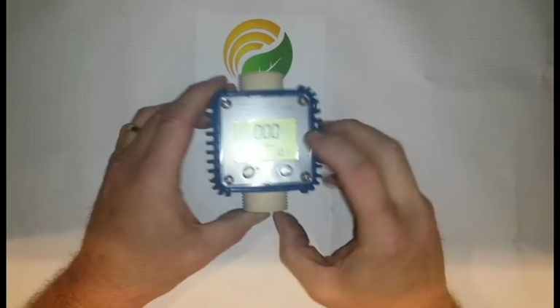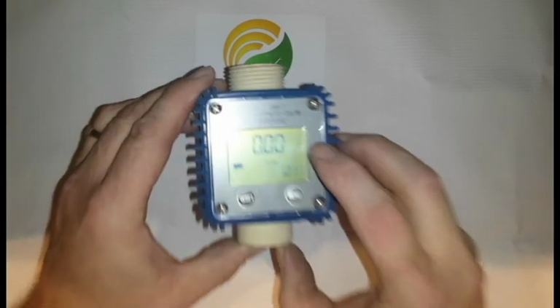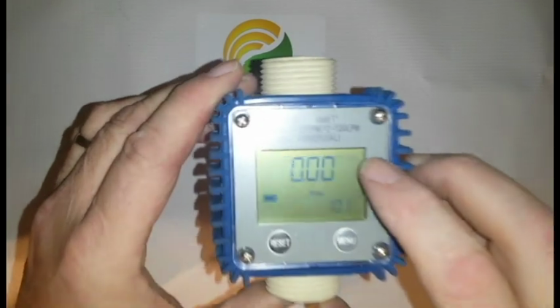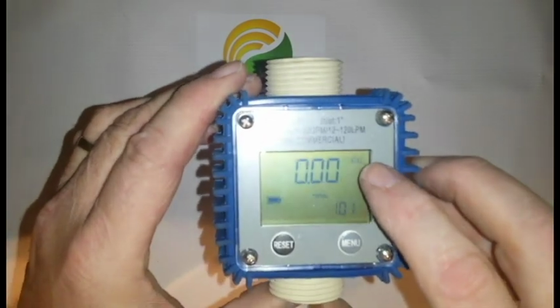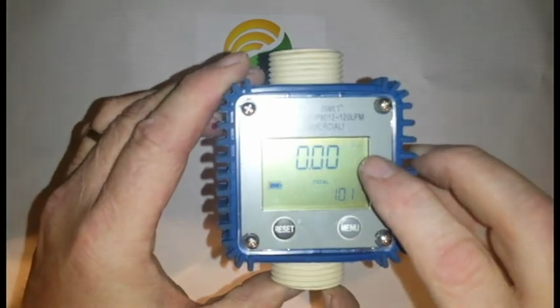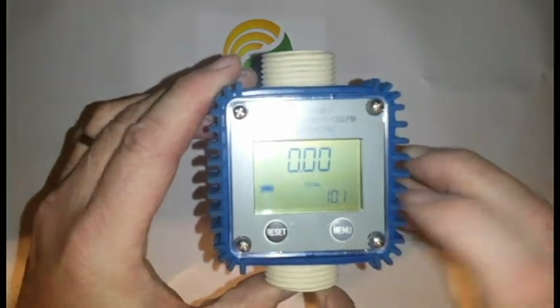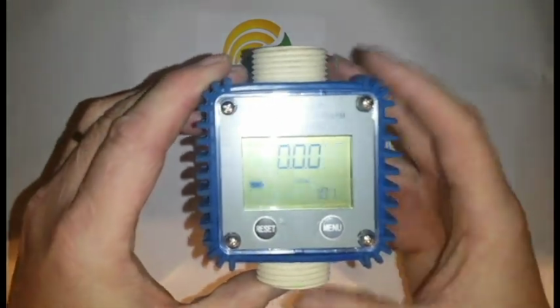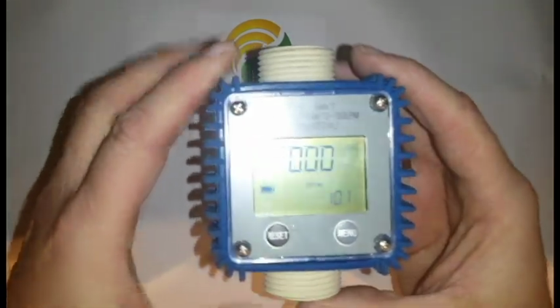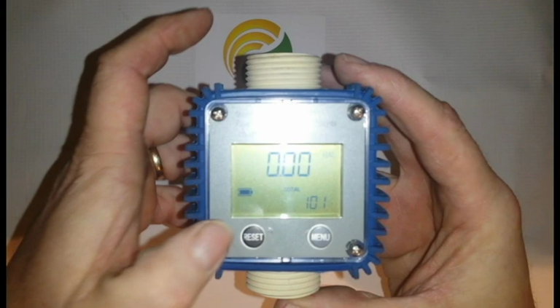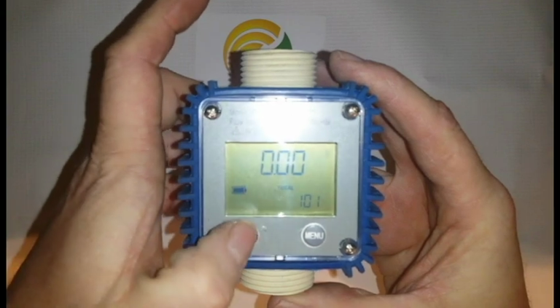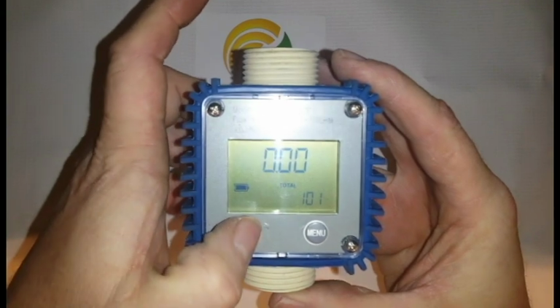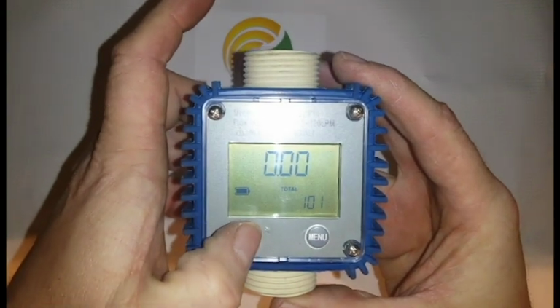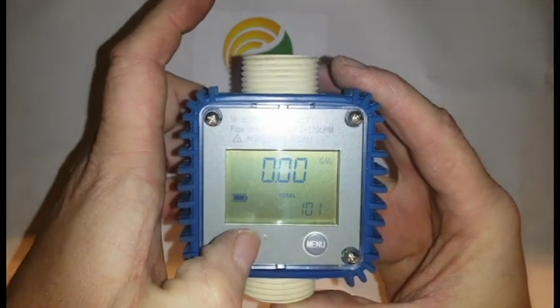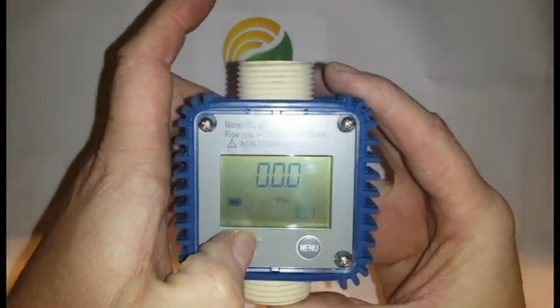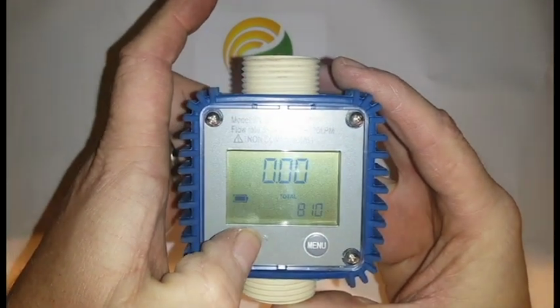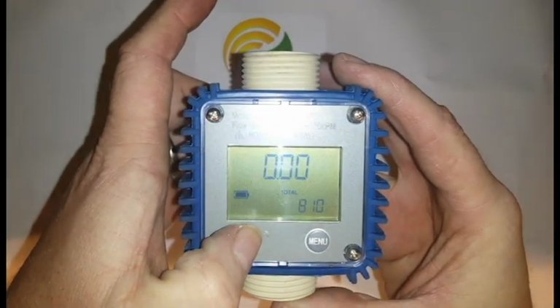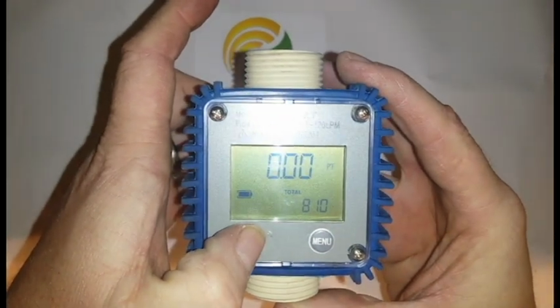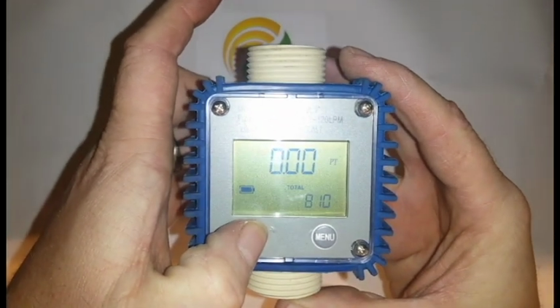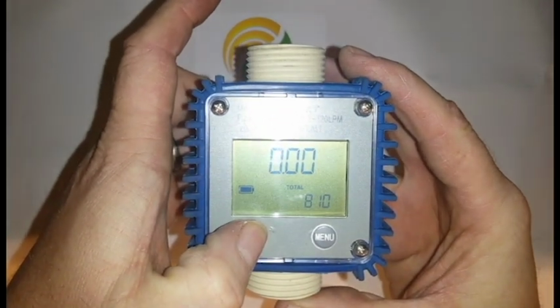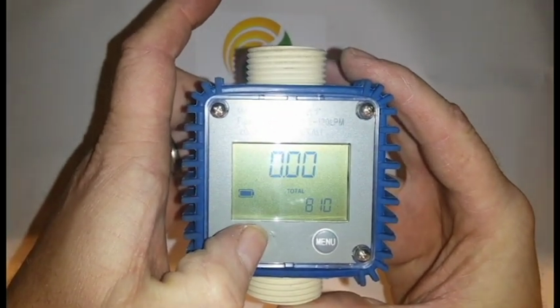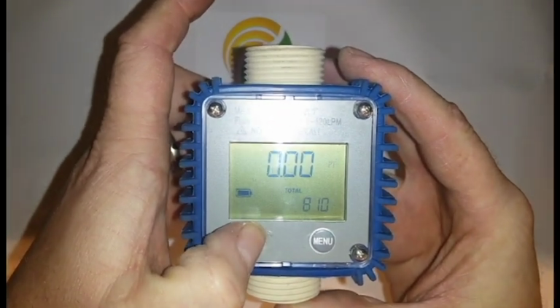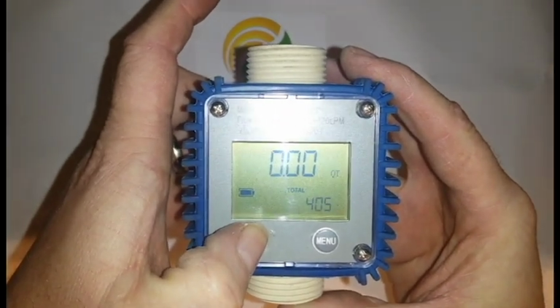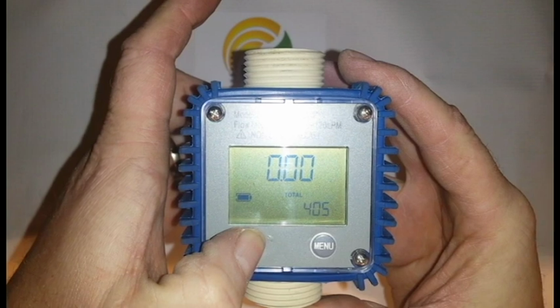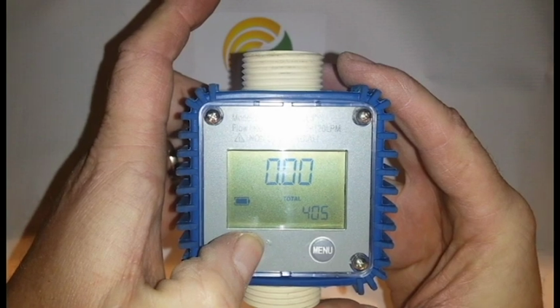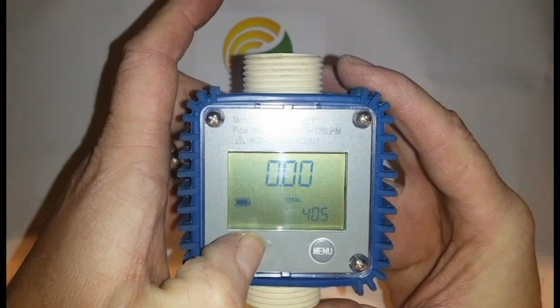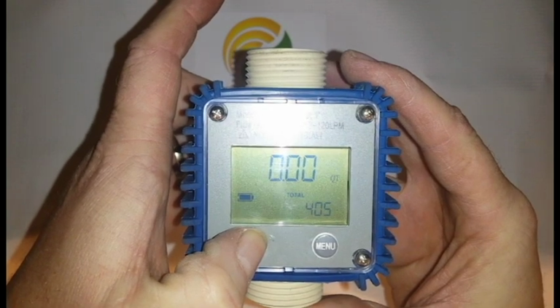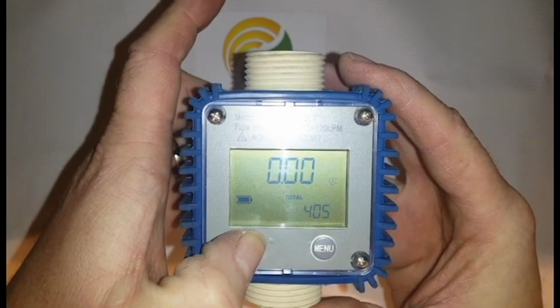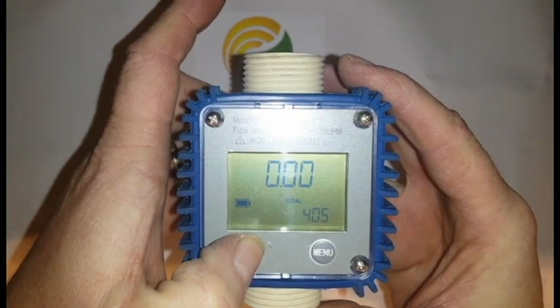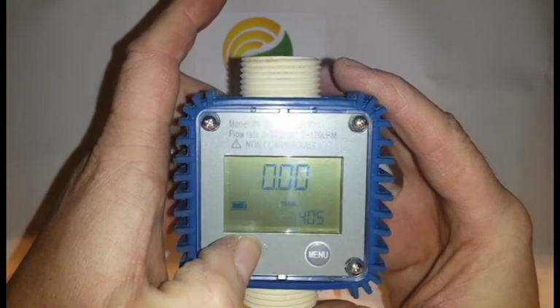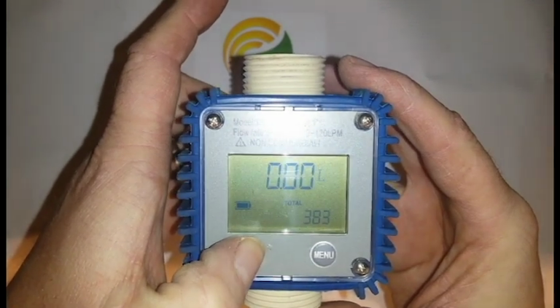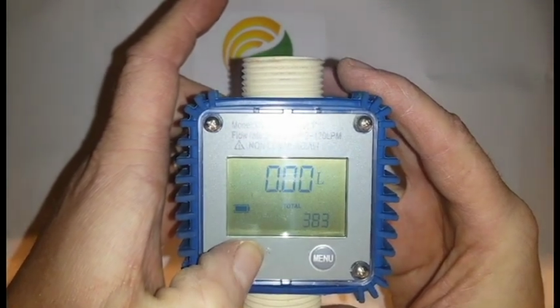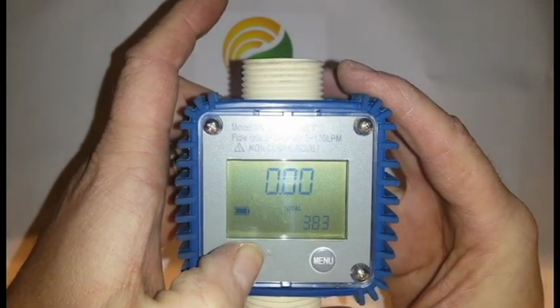As you can see now, the gallon feature is flashing. We'll use the reset button to change it. The available units are pints, quarts, and liters.